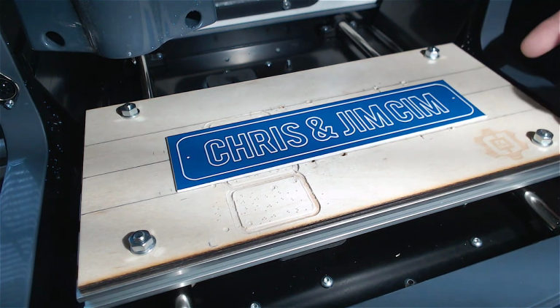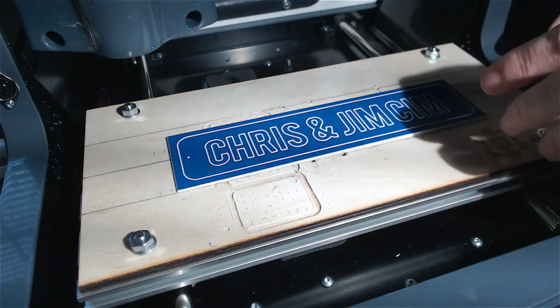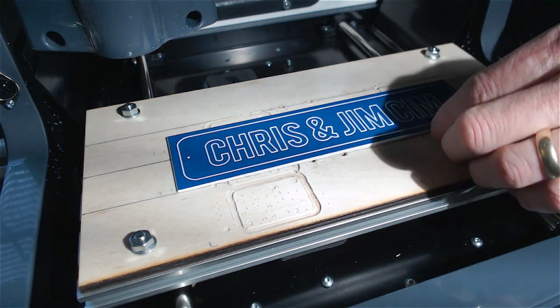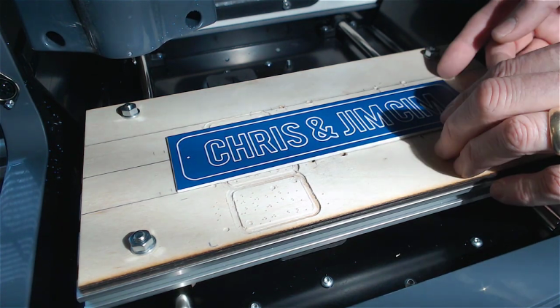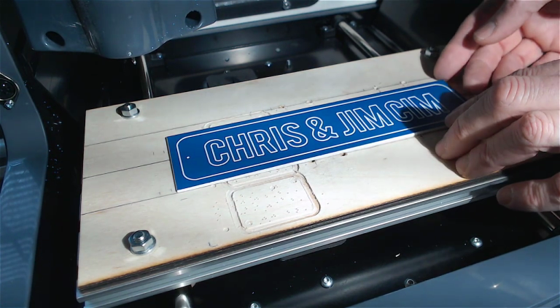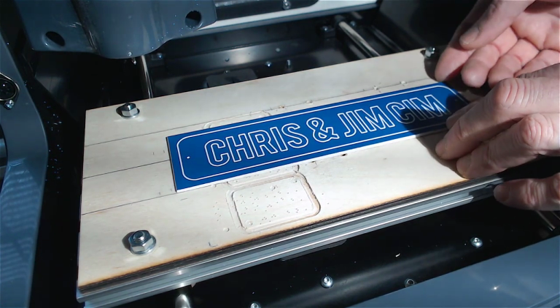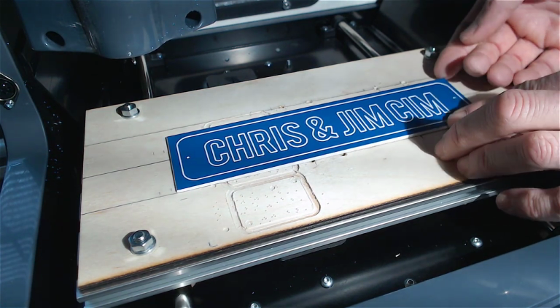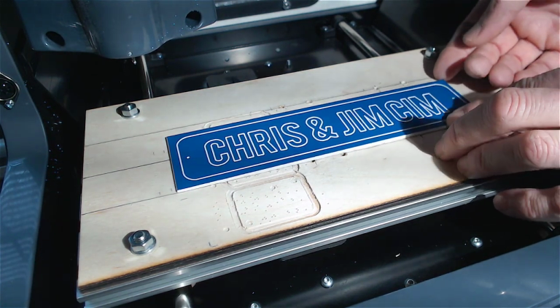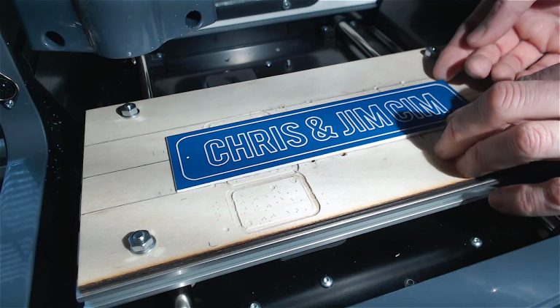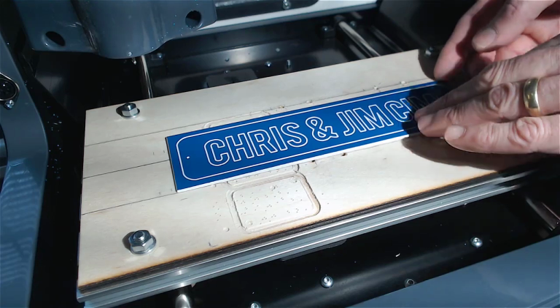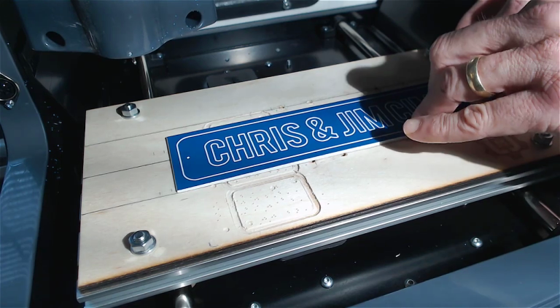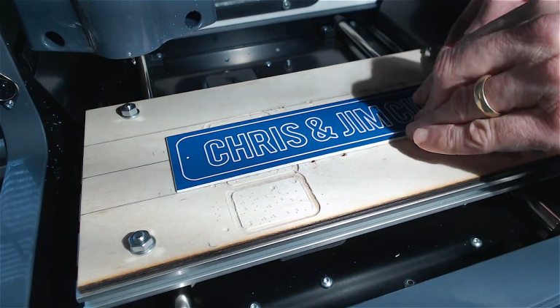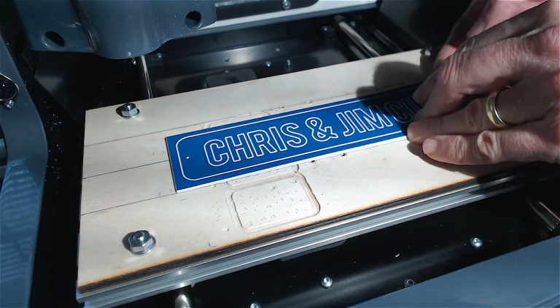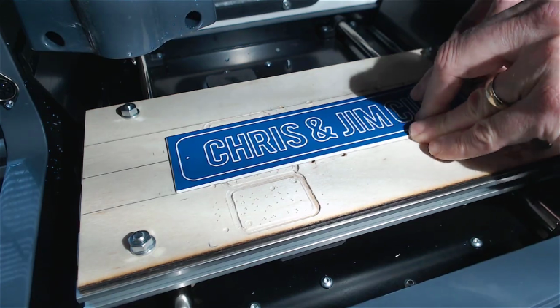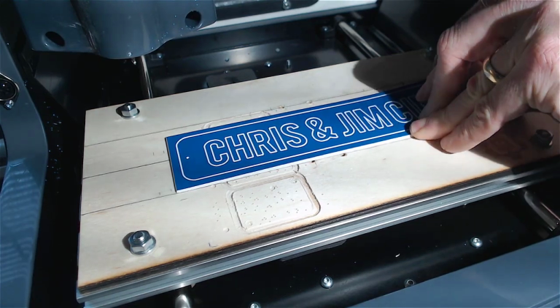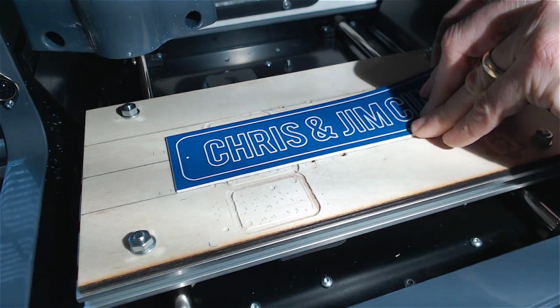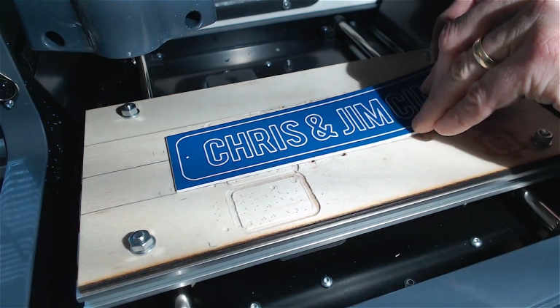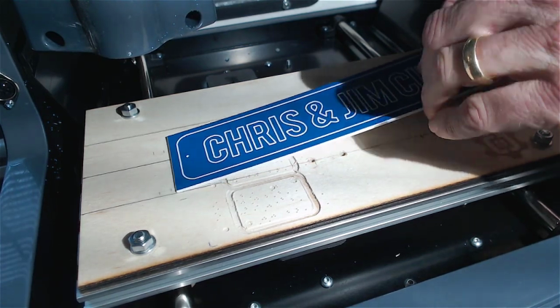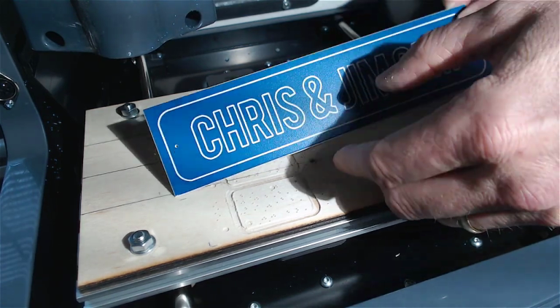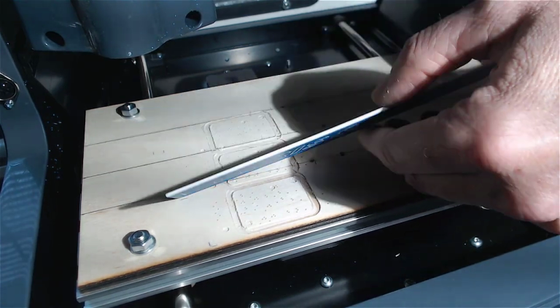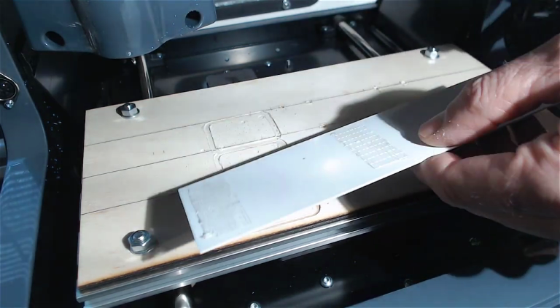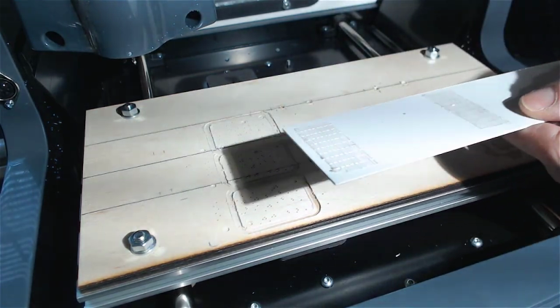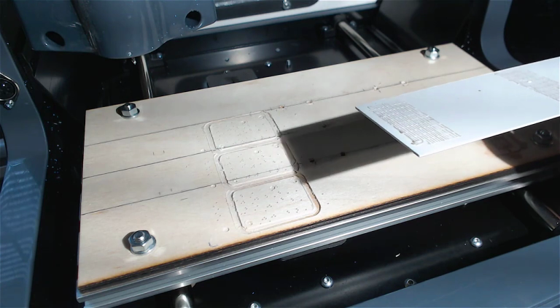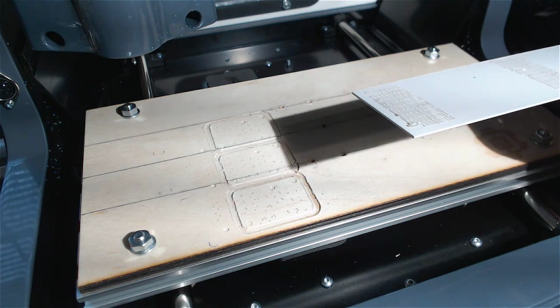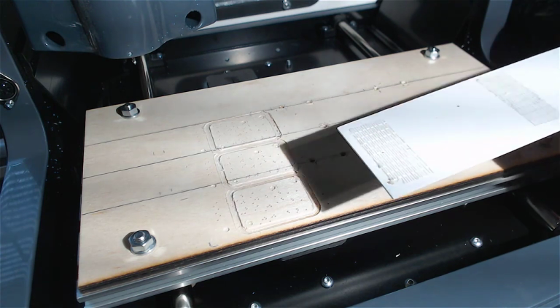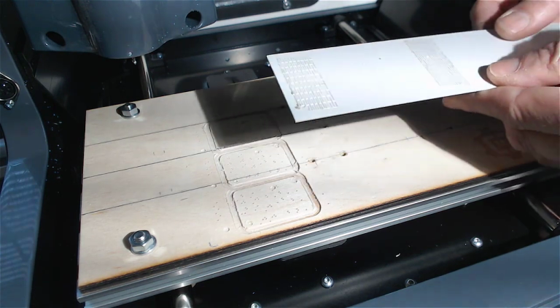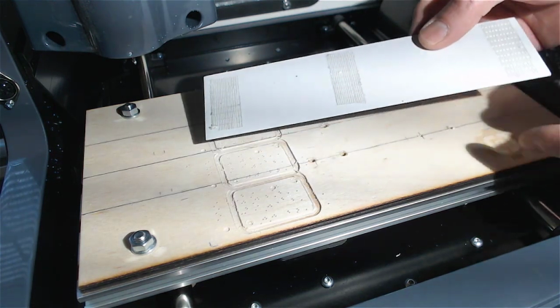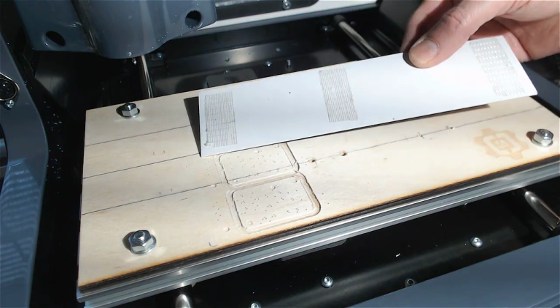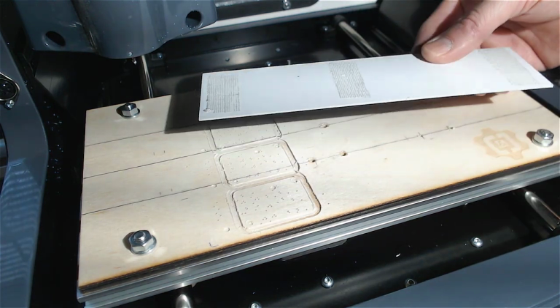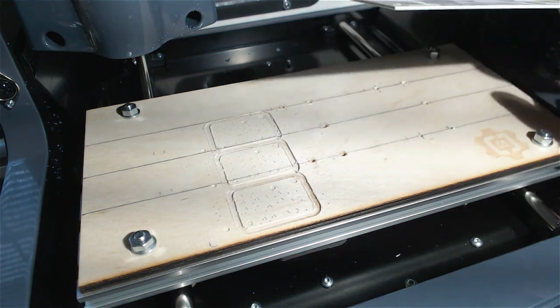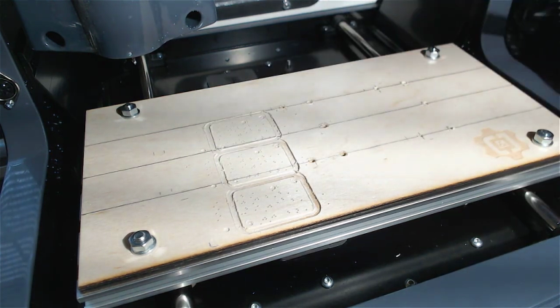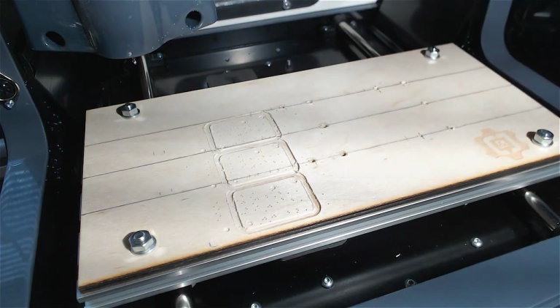When you're all done, you'll be able to see that the material will peel up. It will be hard to do, but you can use a putty knife or a screwdriver as well. The same method will work on circuit board material too.